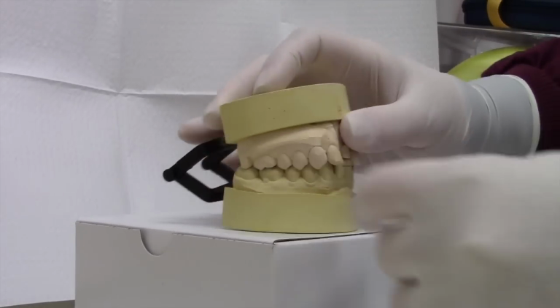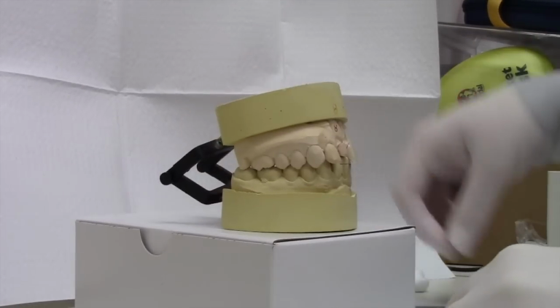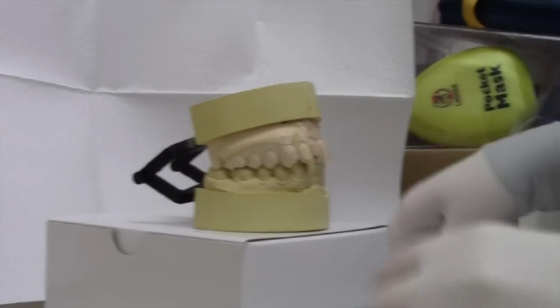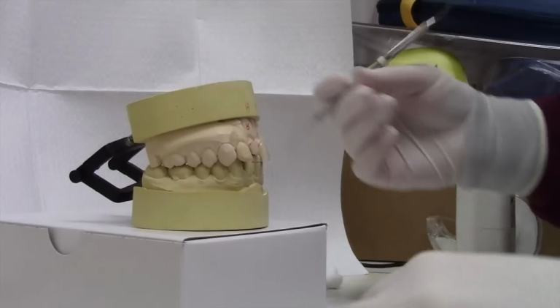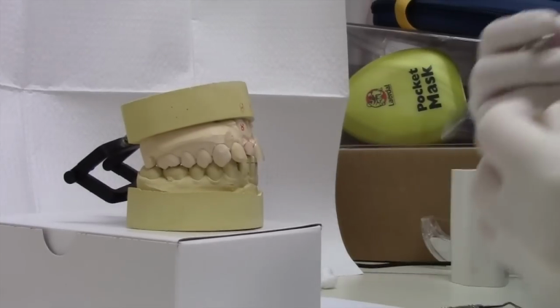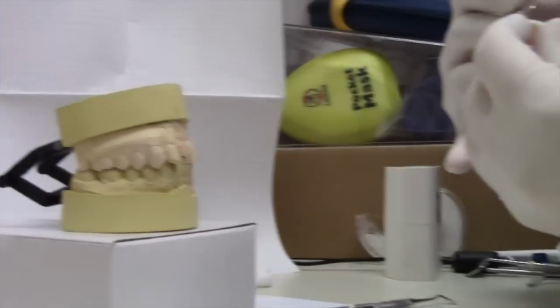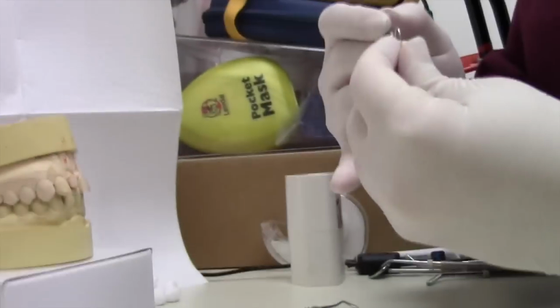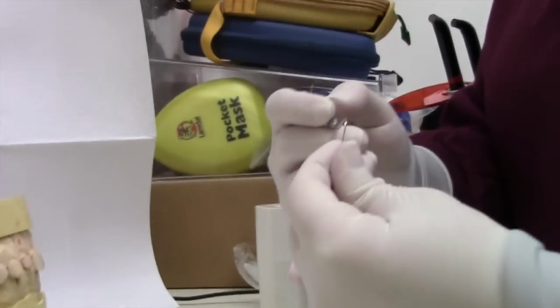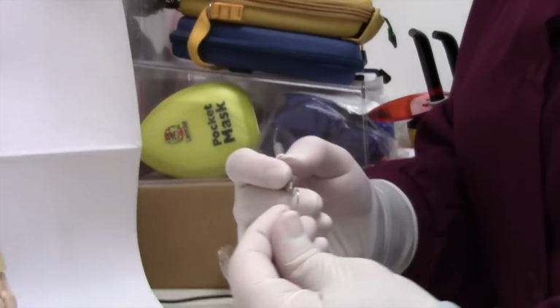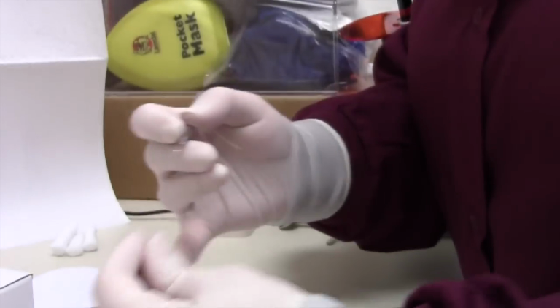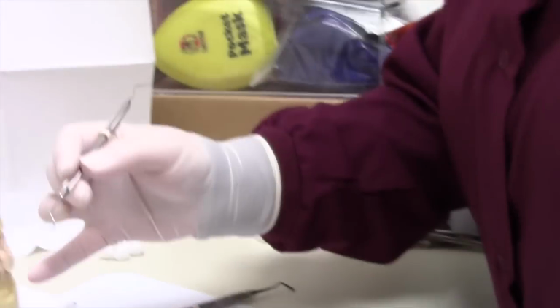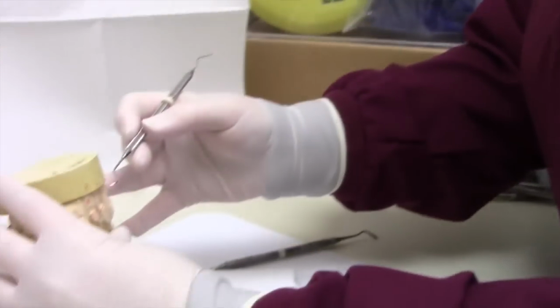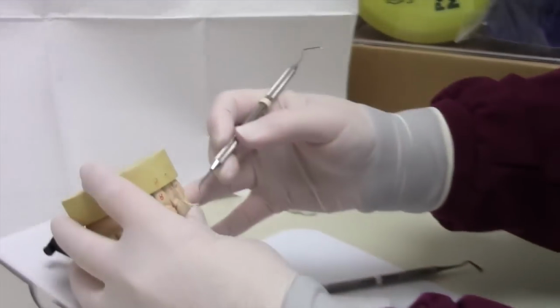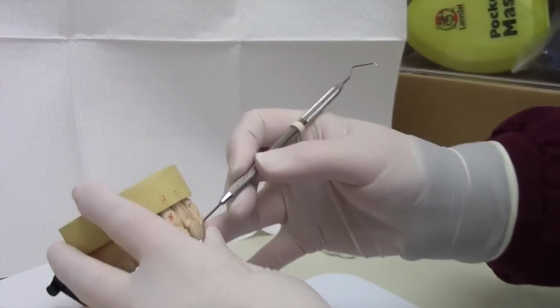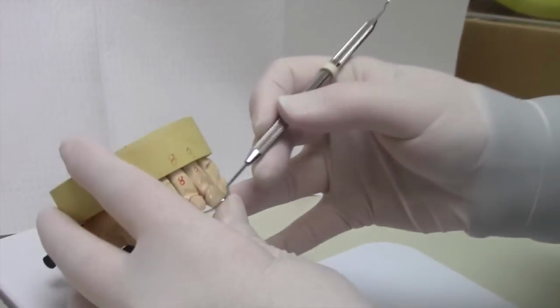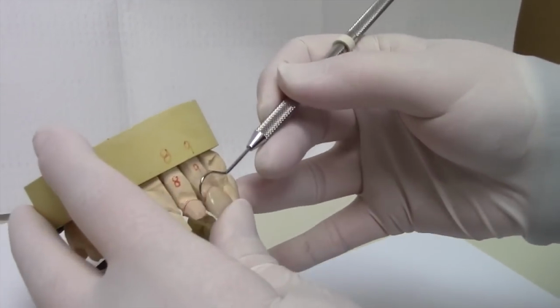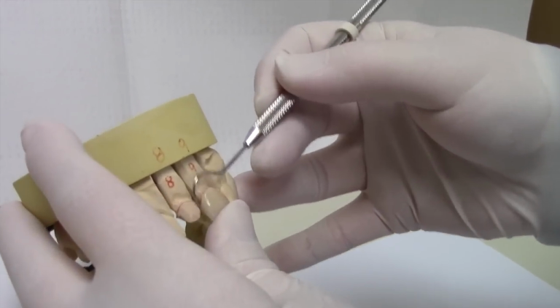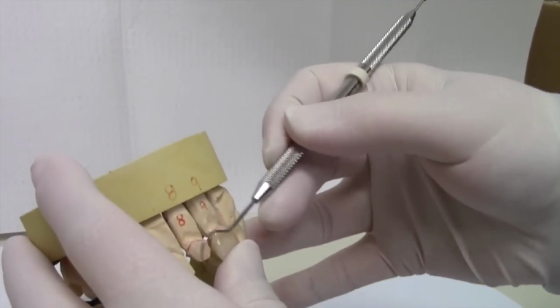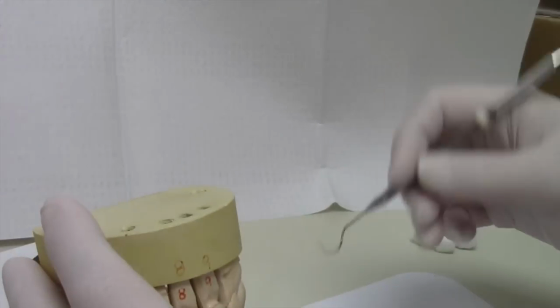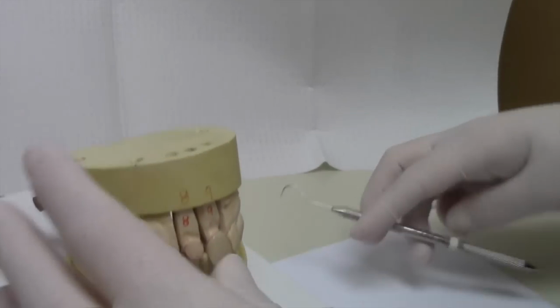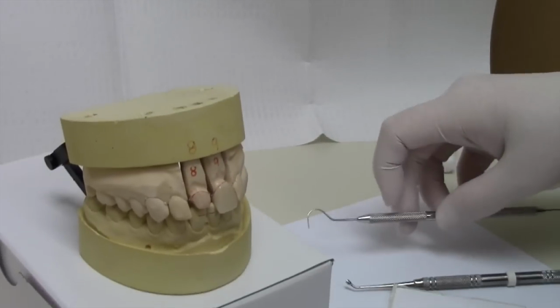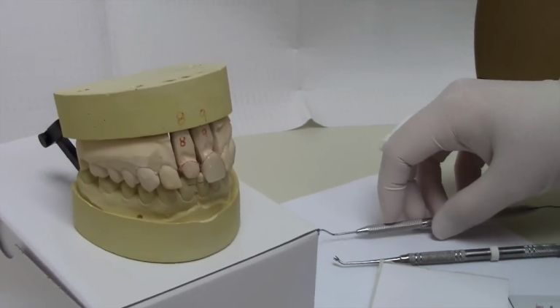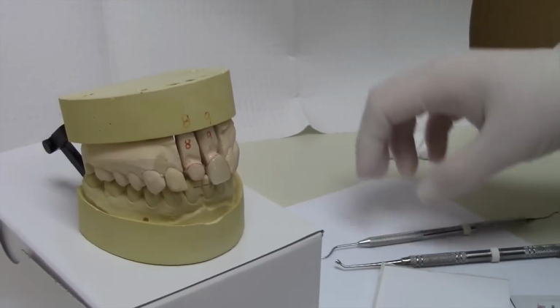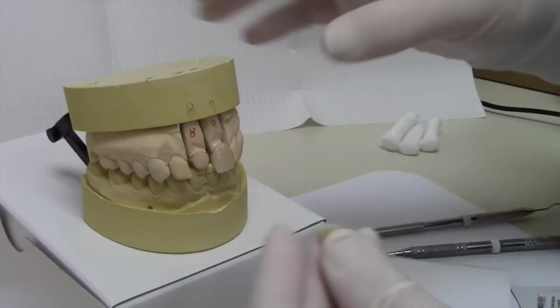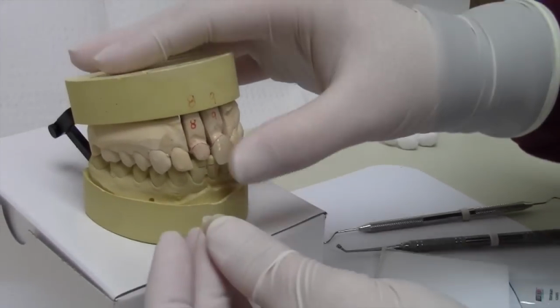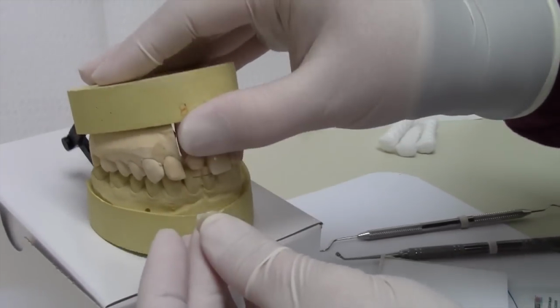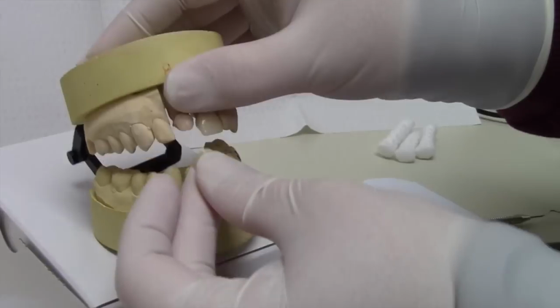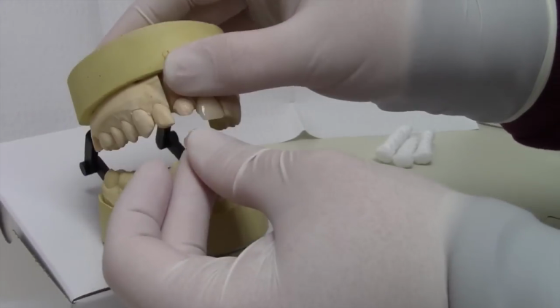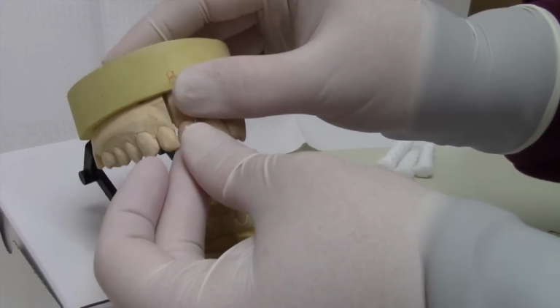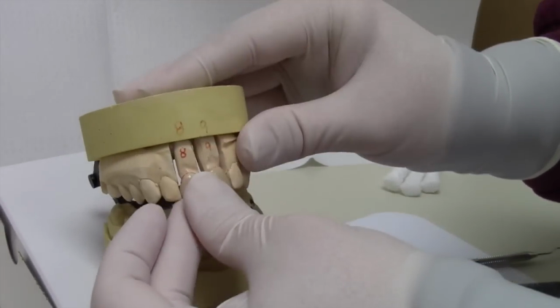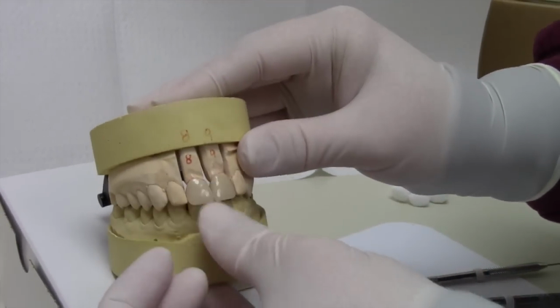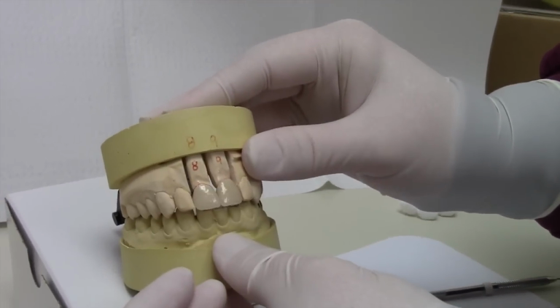First, you must clean the dry cement out of the temporary crown and off of the tooth. Try the temporary crown on, making sure it feels normal.